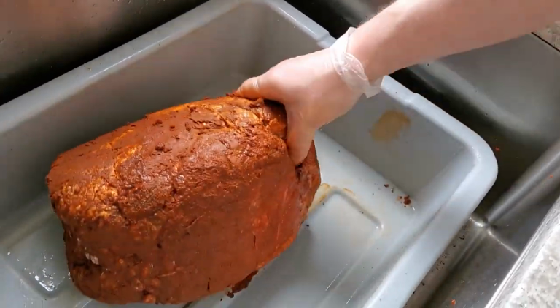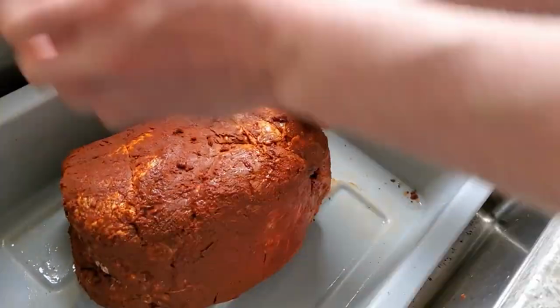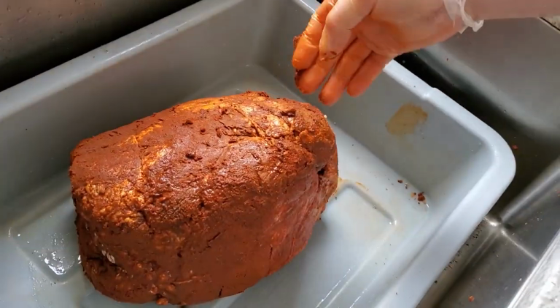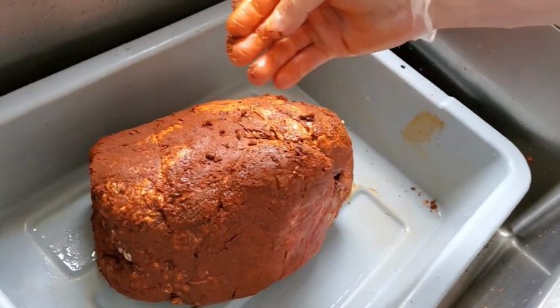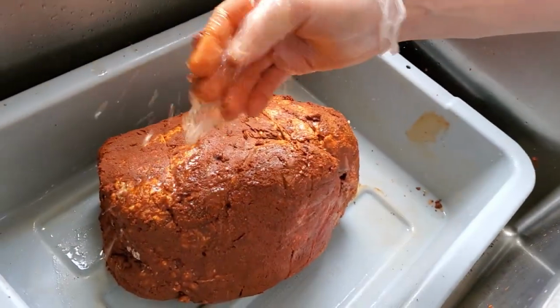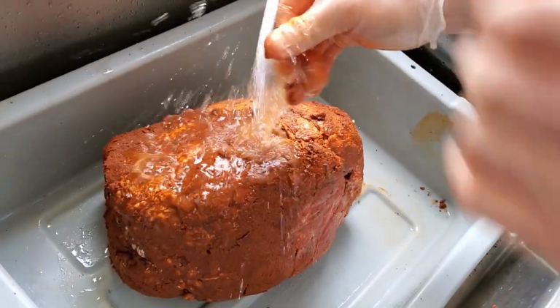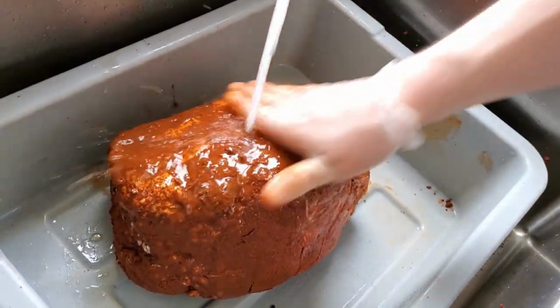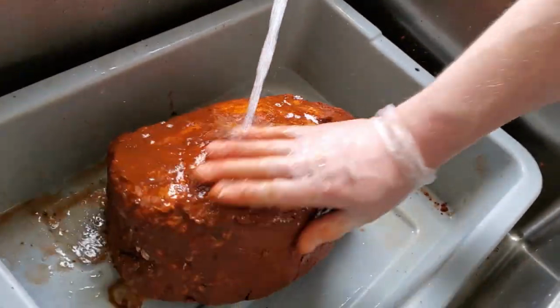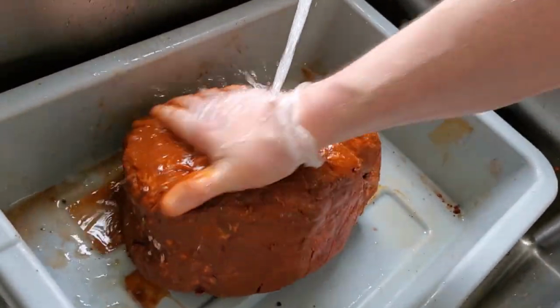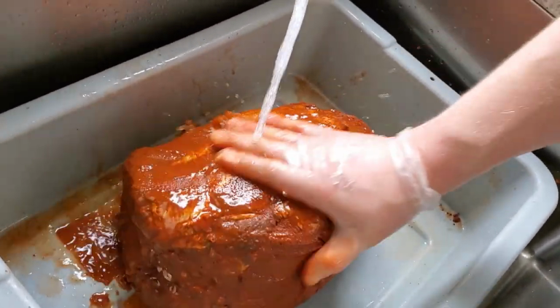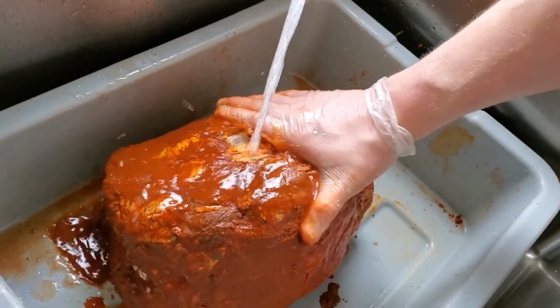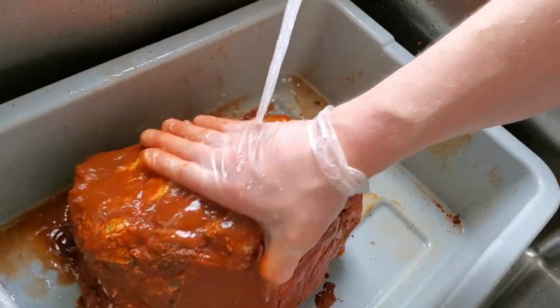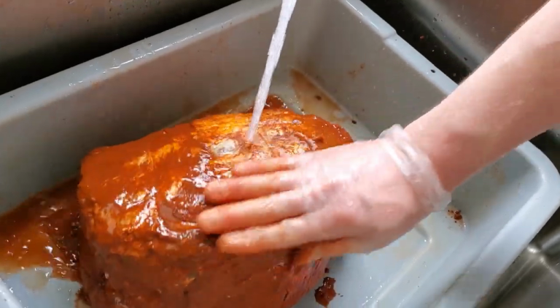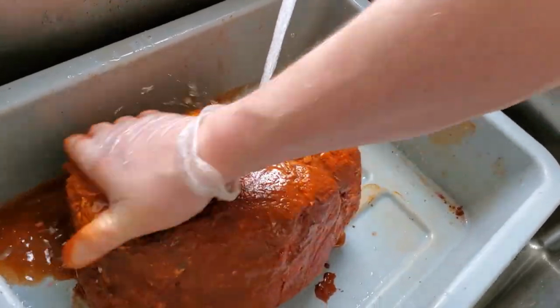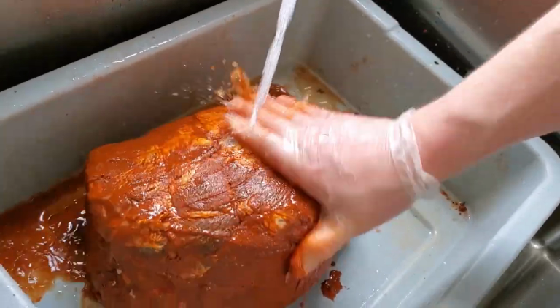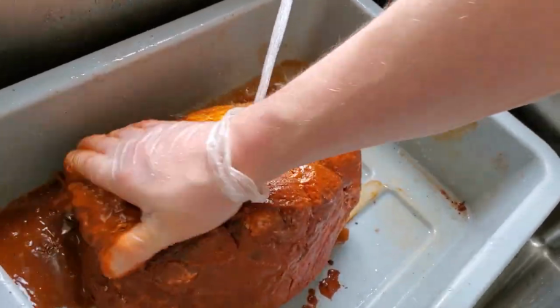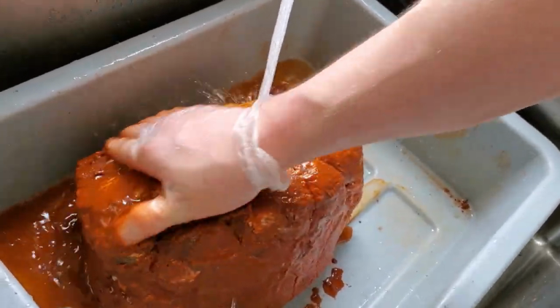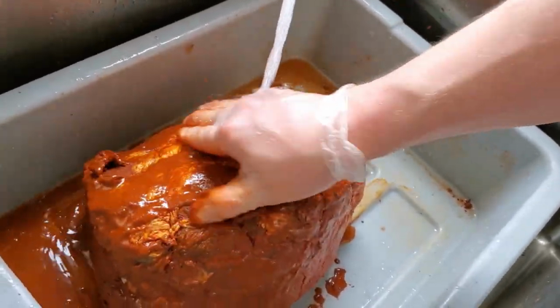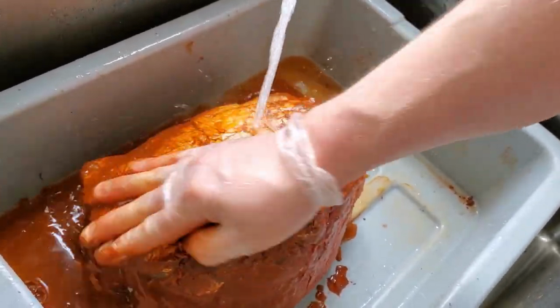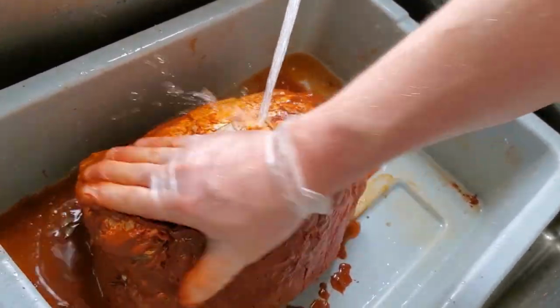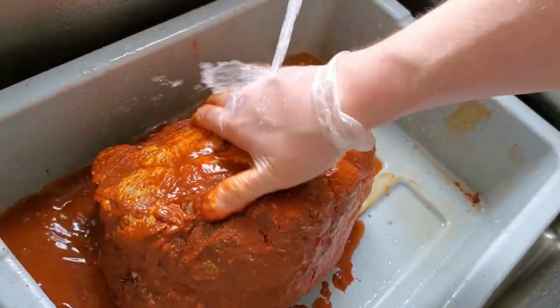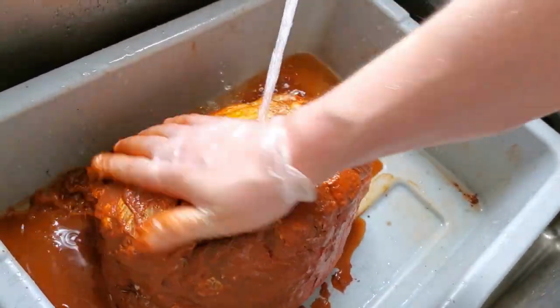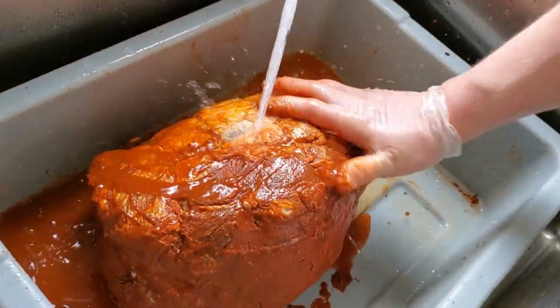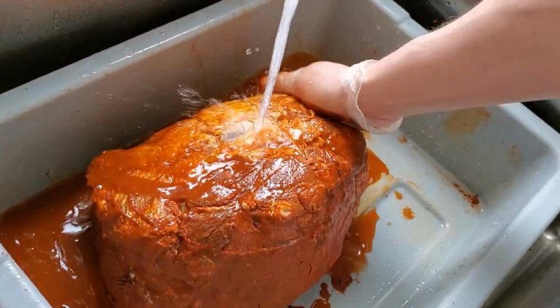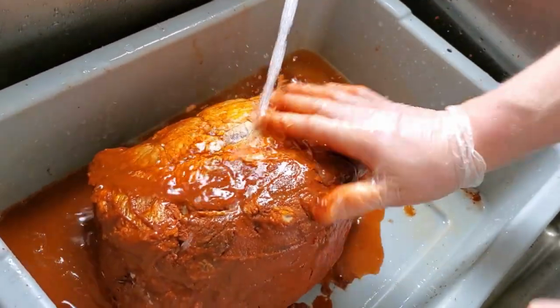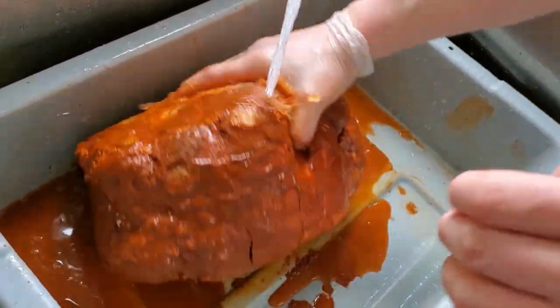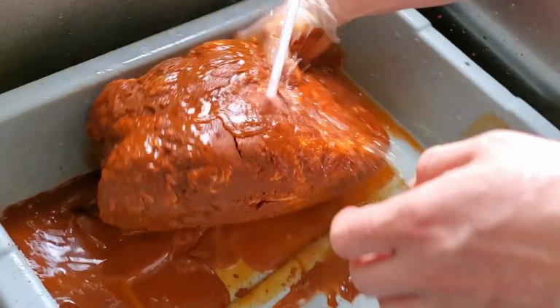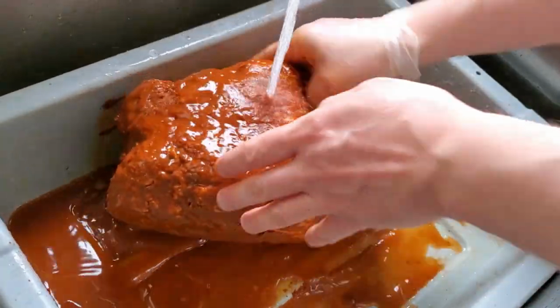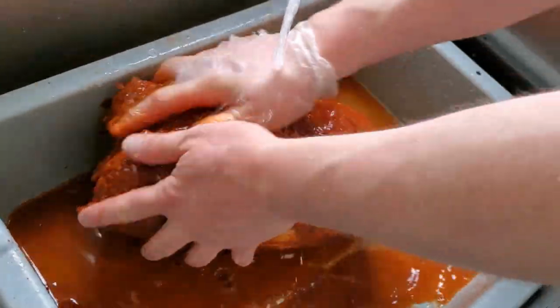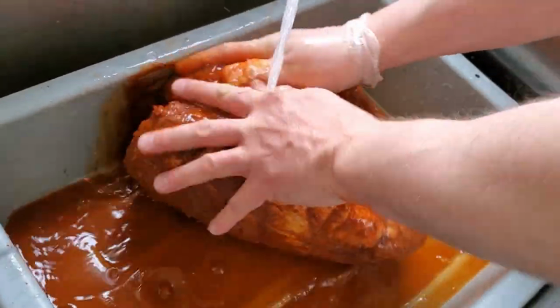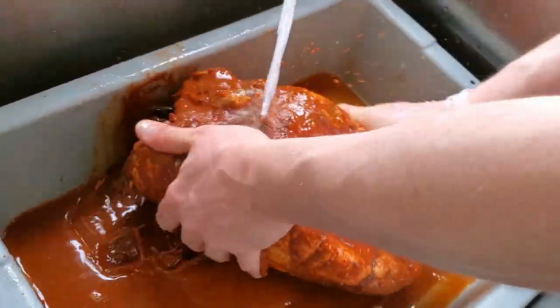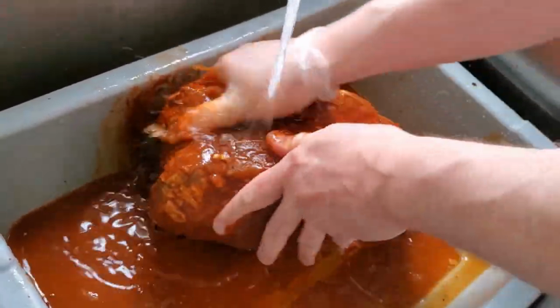All that paprika and everything is caked on there, so I'm going to give this a solid rinse to get a bunch of this stuff off prior to getting it wrapped up in the collagen casing.